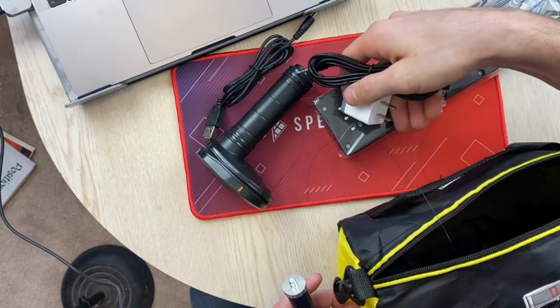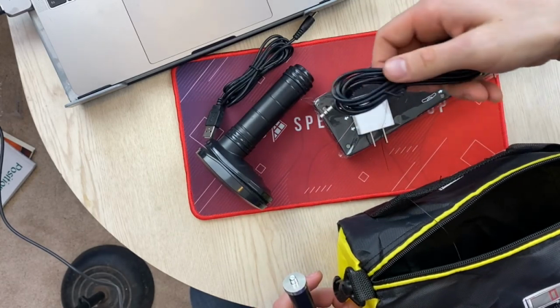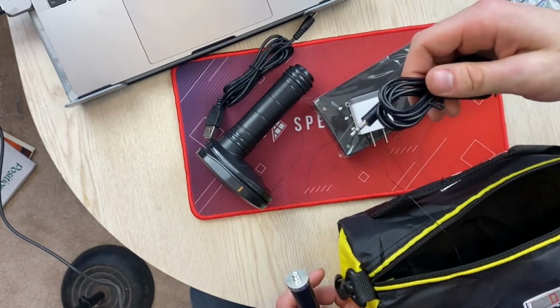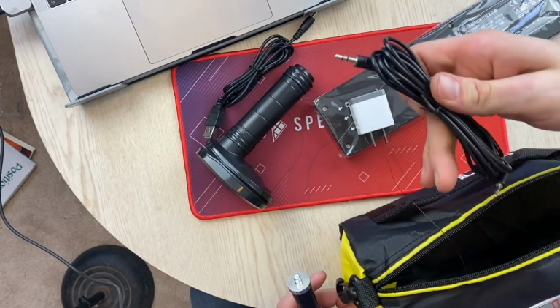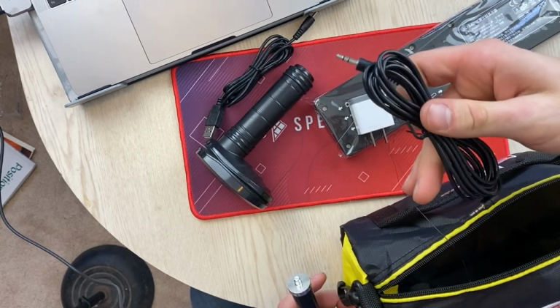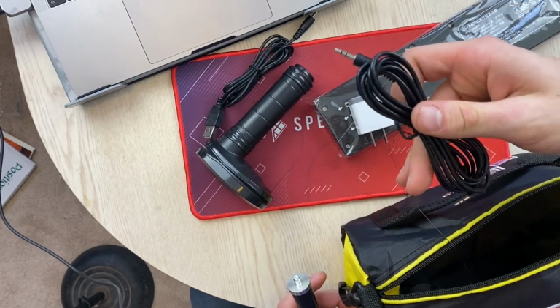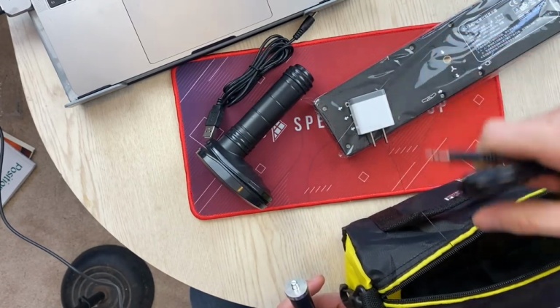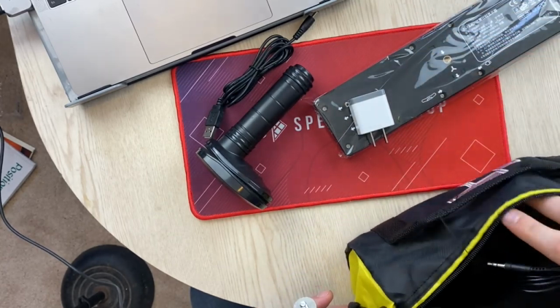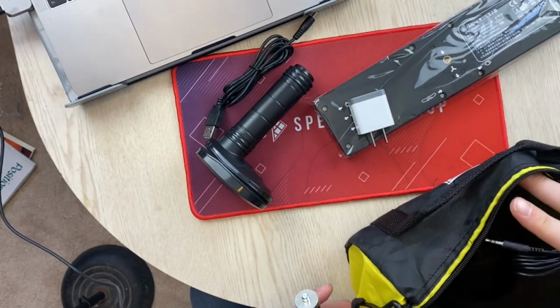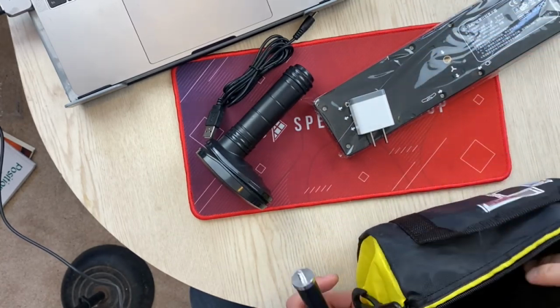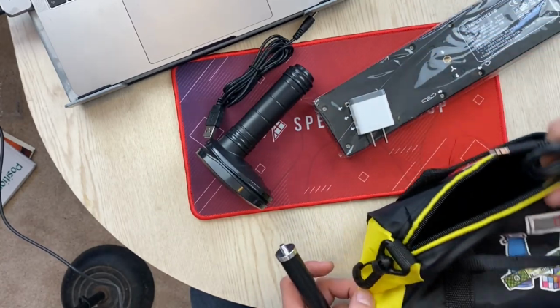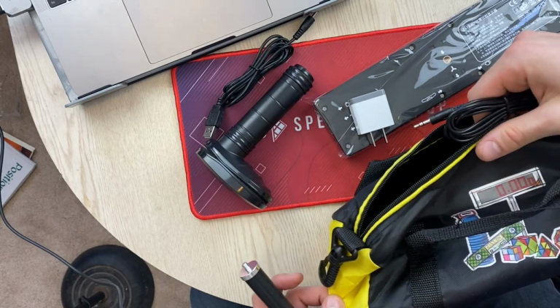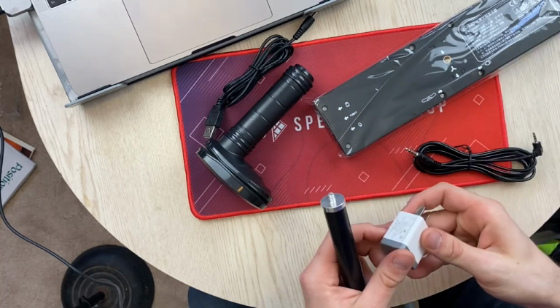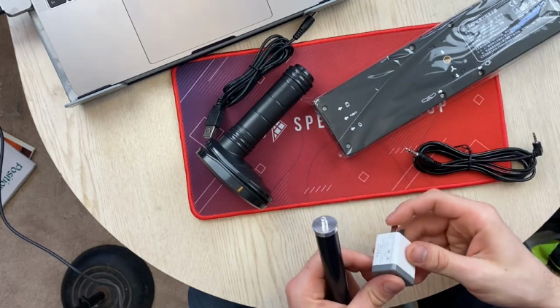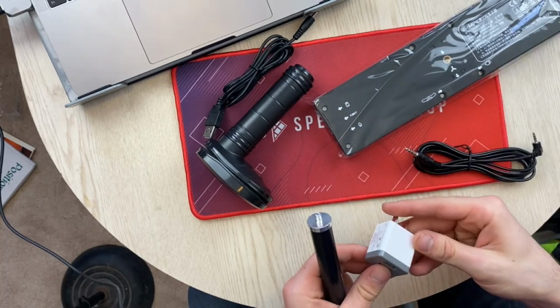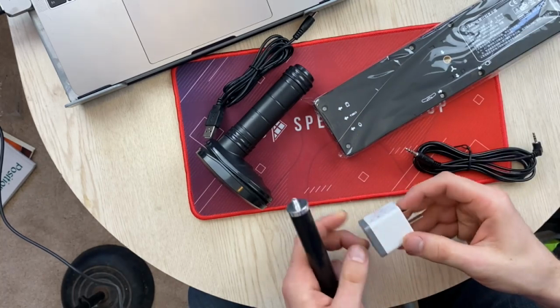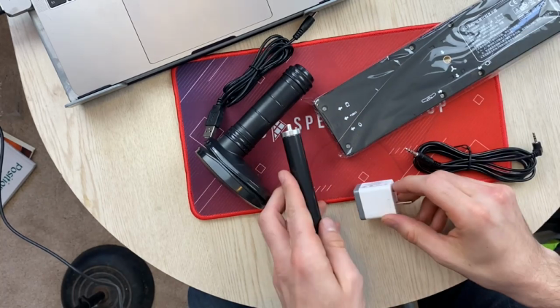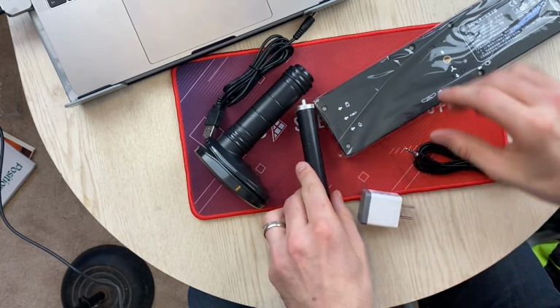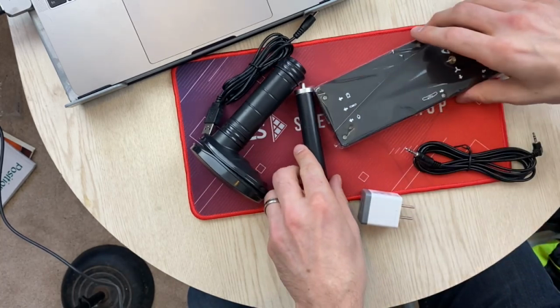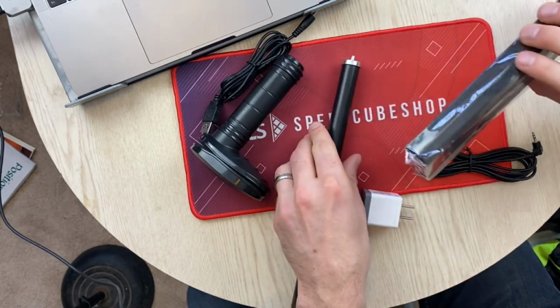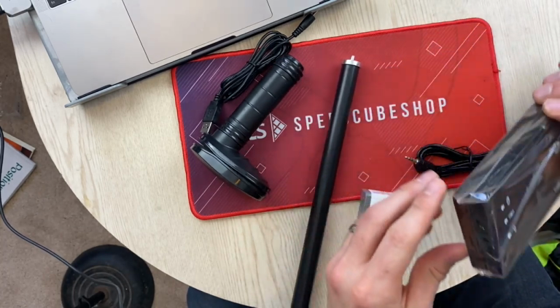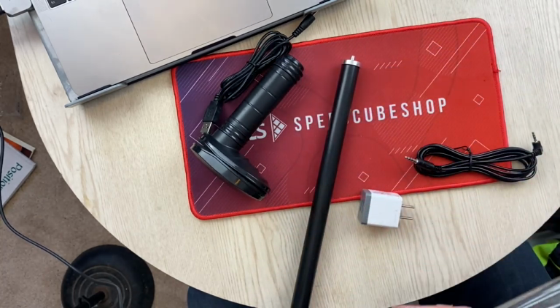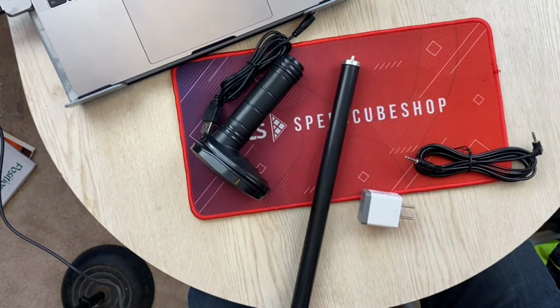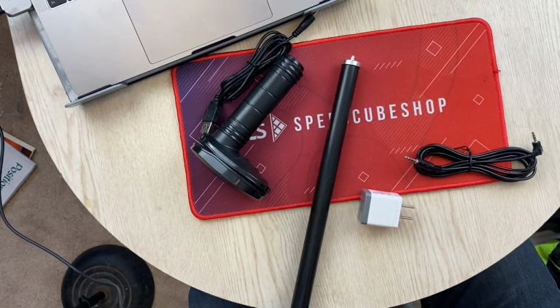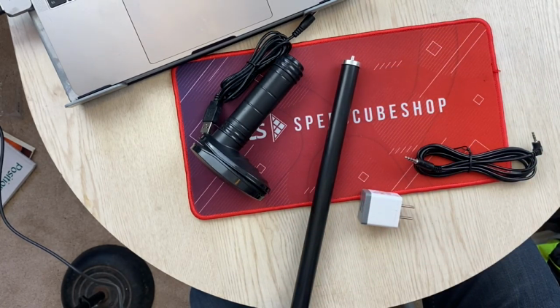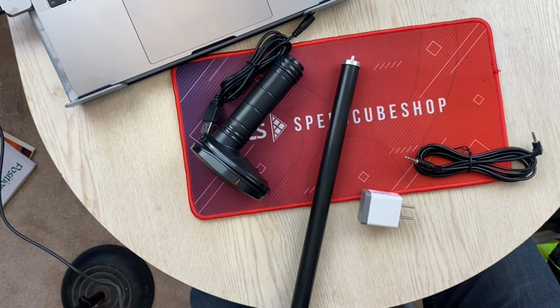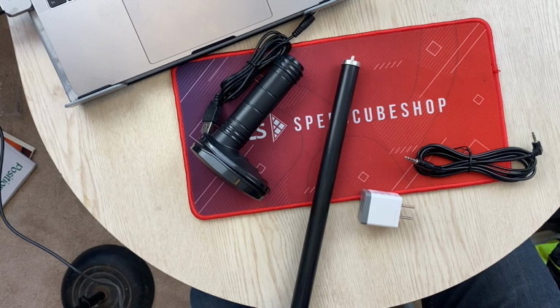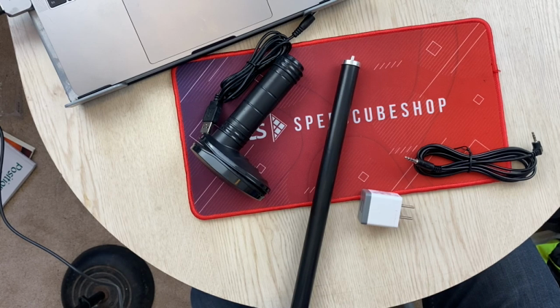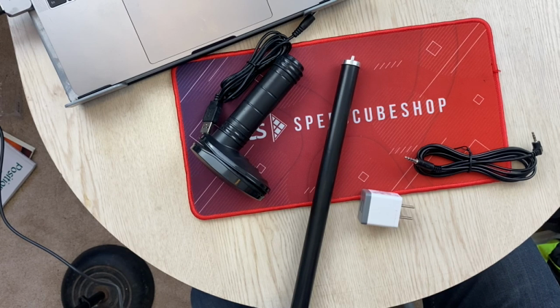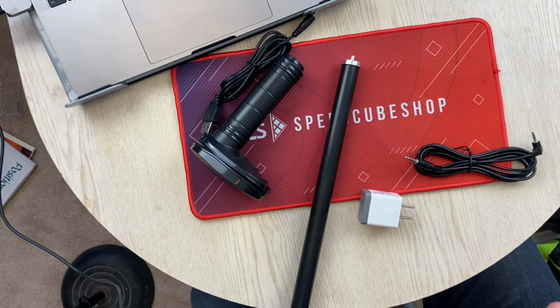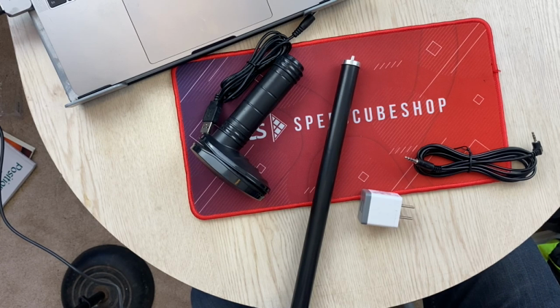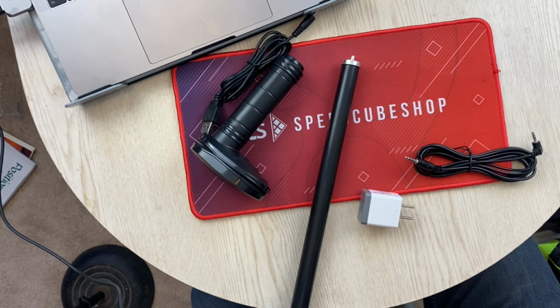Oh, this comes with a cord — that is very nice. So does this charge then via USB? Or is it just a power cord that can be used to power it?